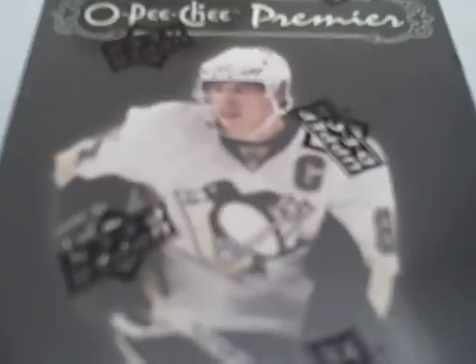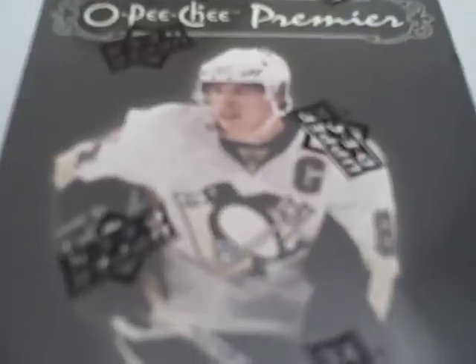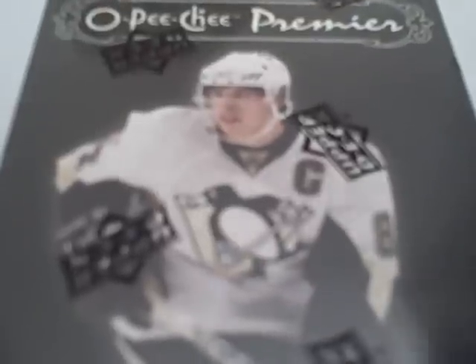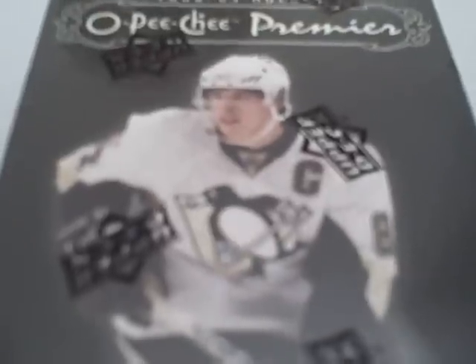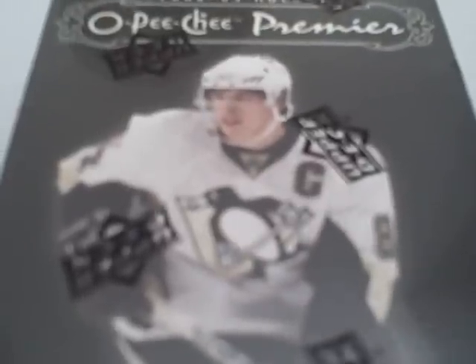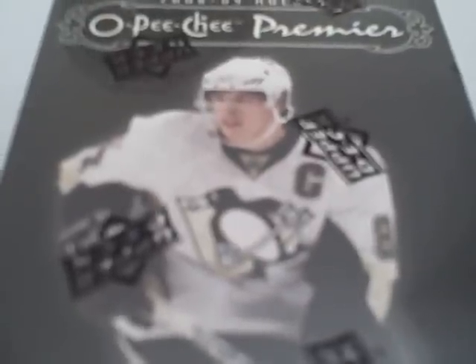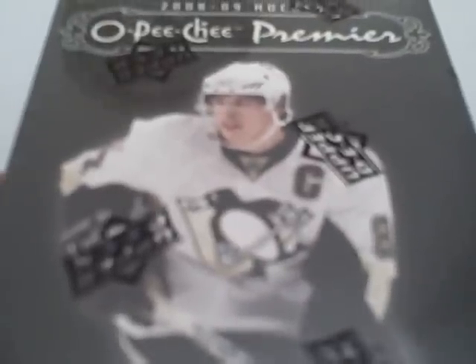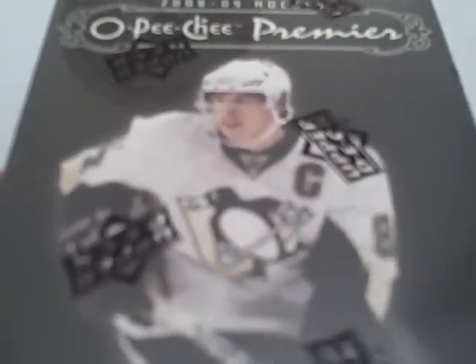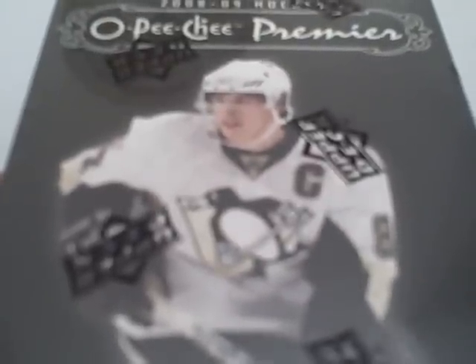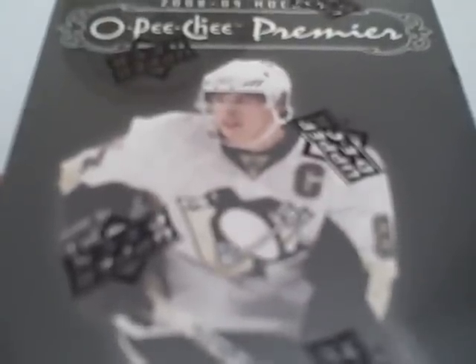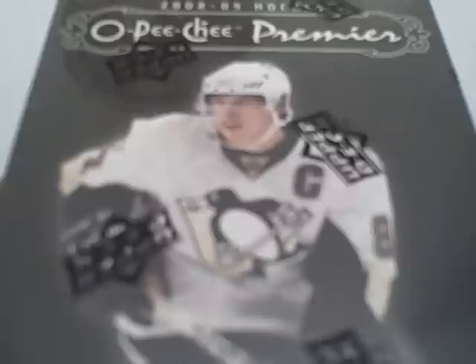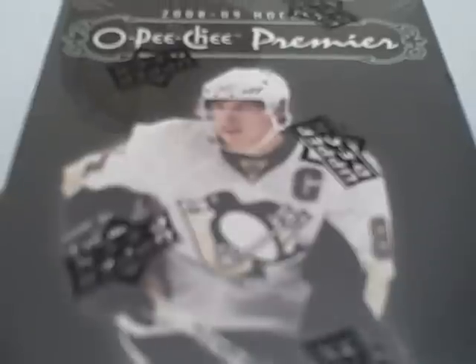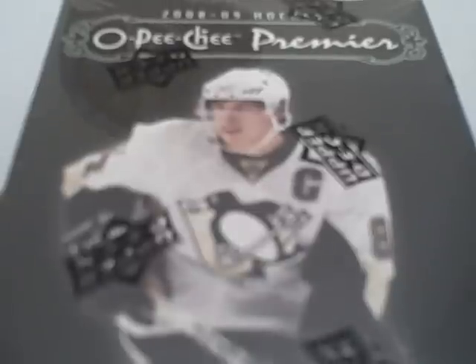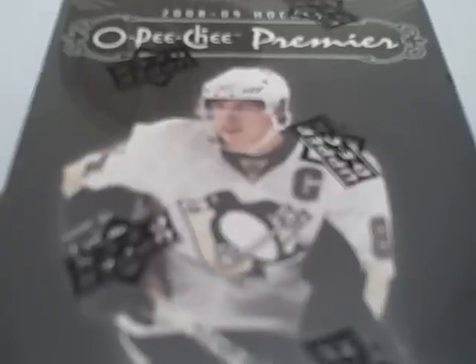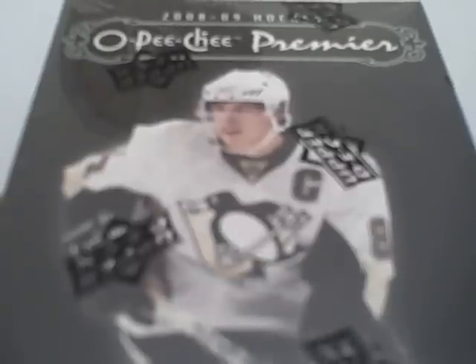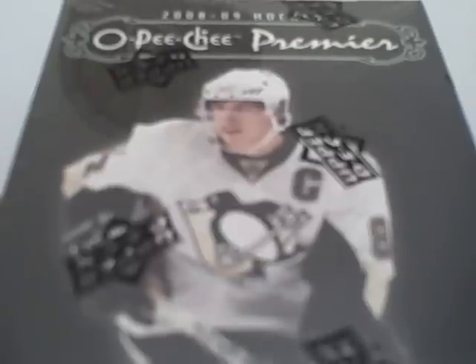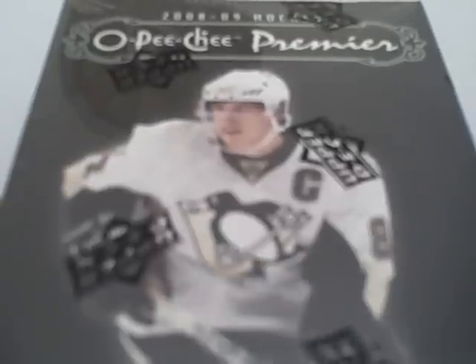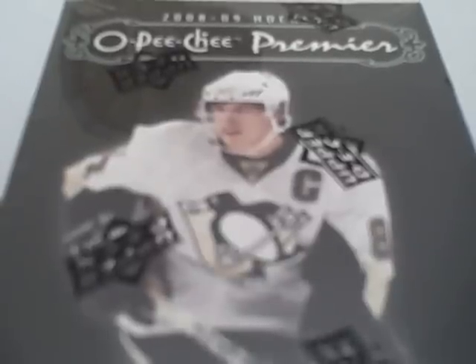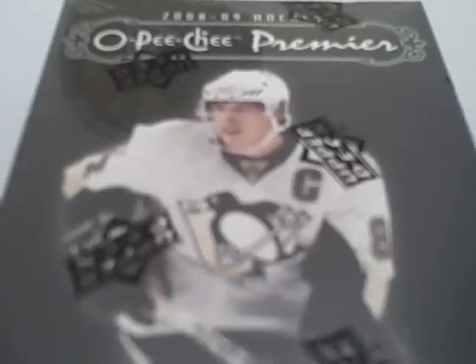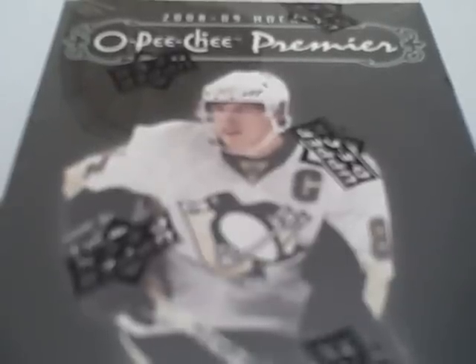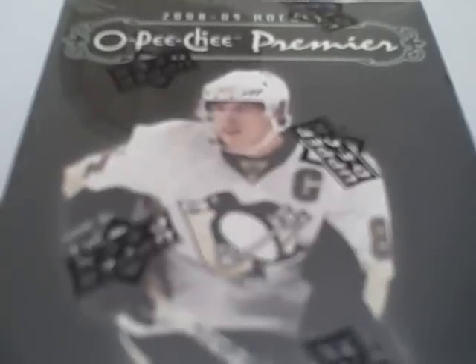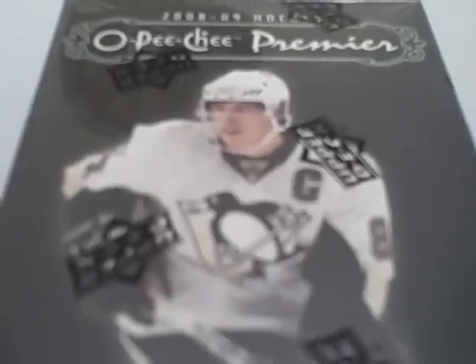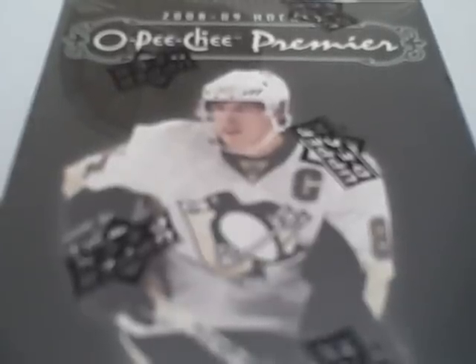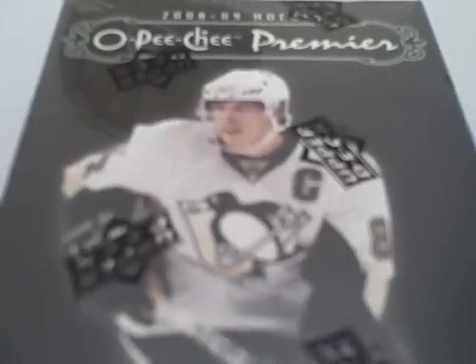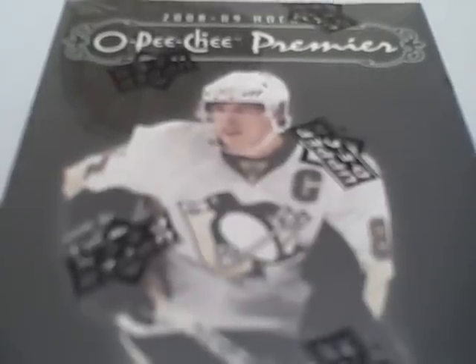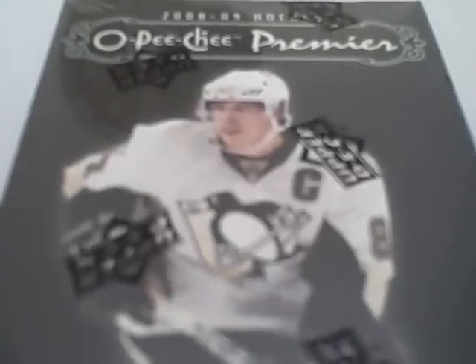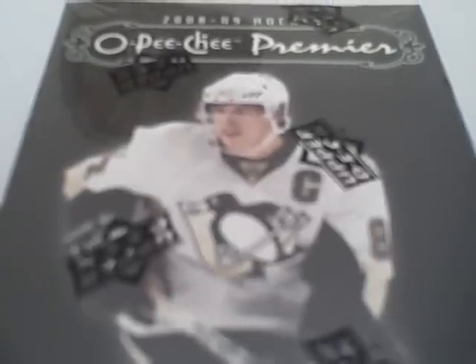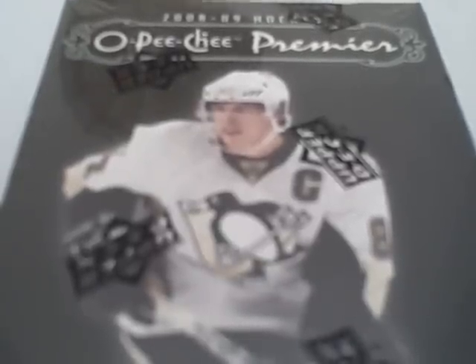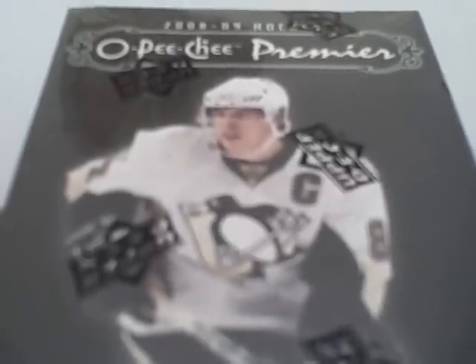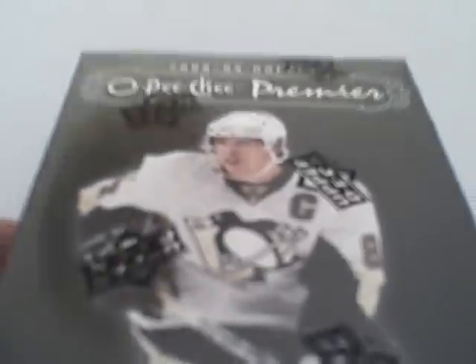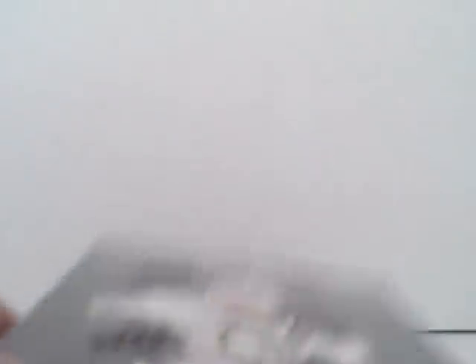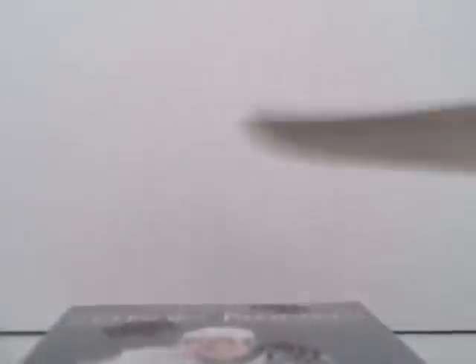Hey YouTube, busandpacks.com, coming with another box break. Today we've got a box of 08-09 Hockey O-Pee-Chee Premier. Let's take a look at what we get.